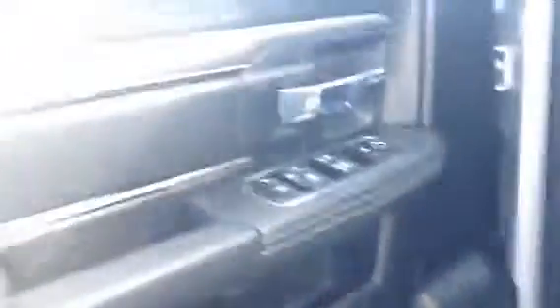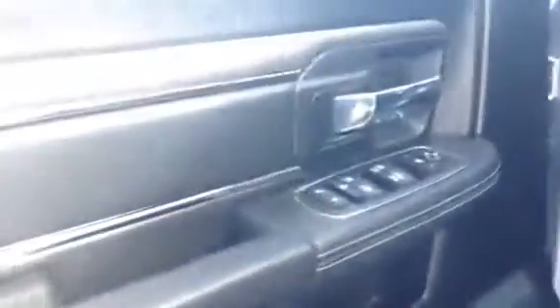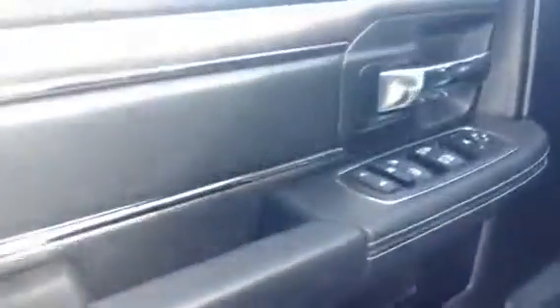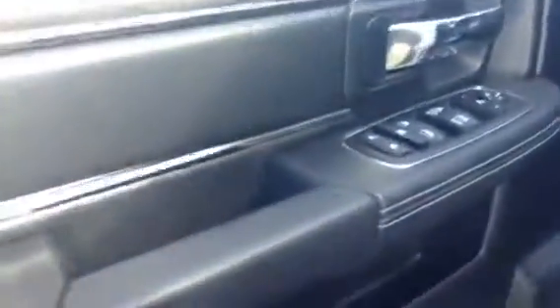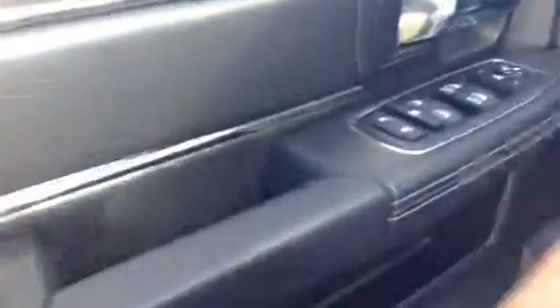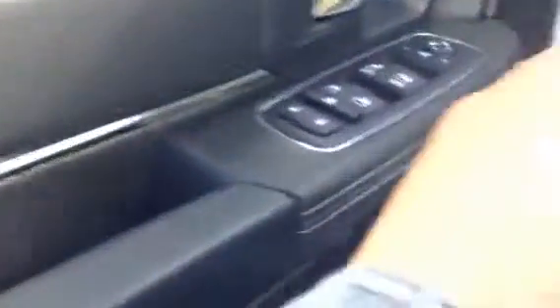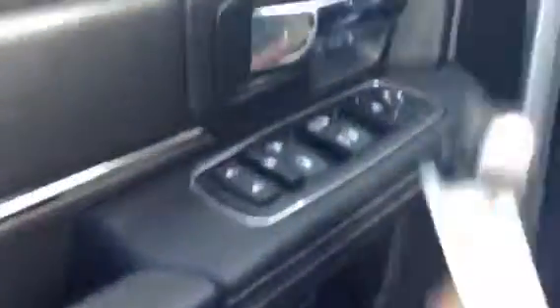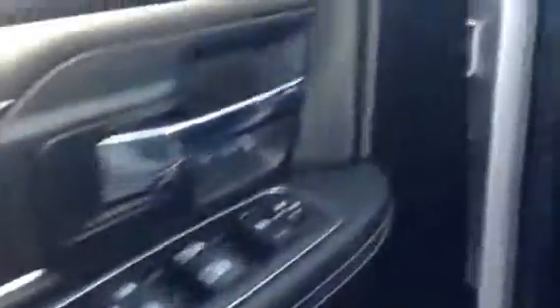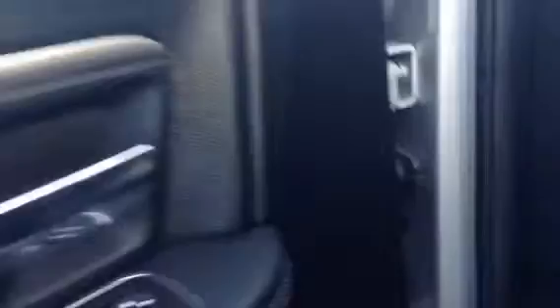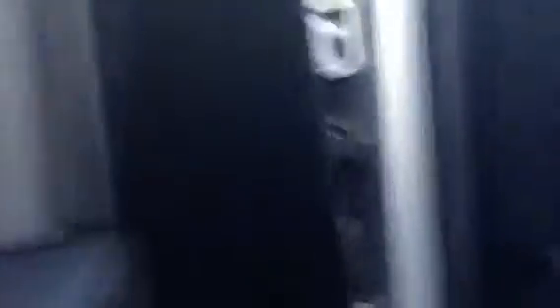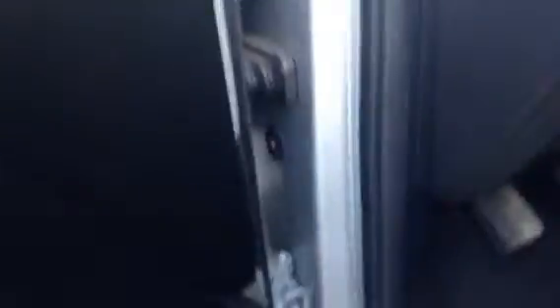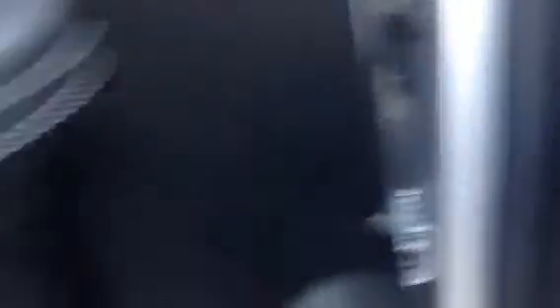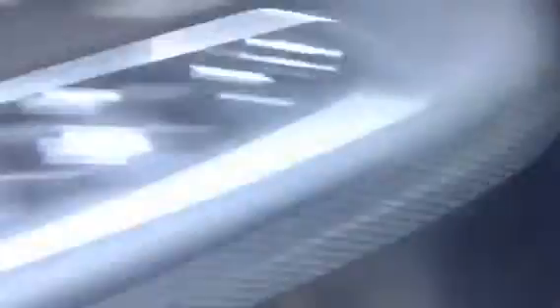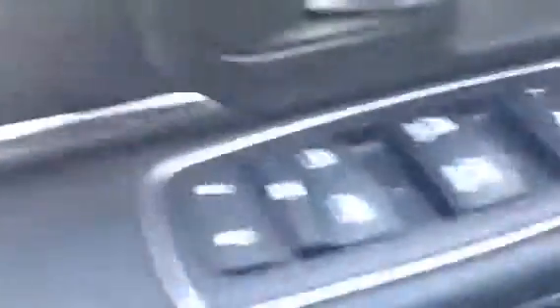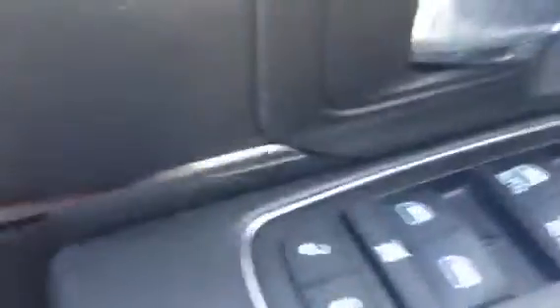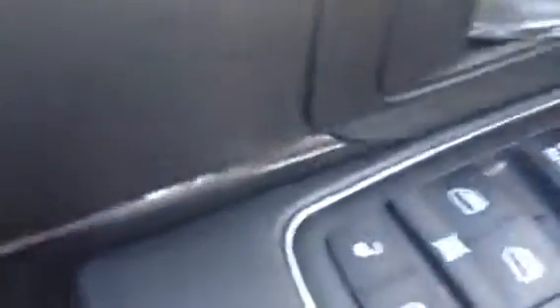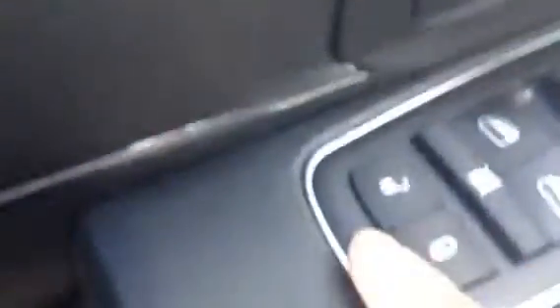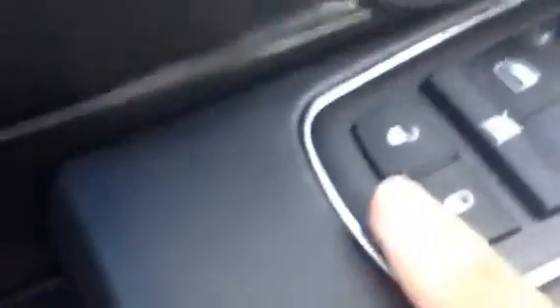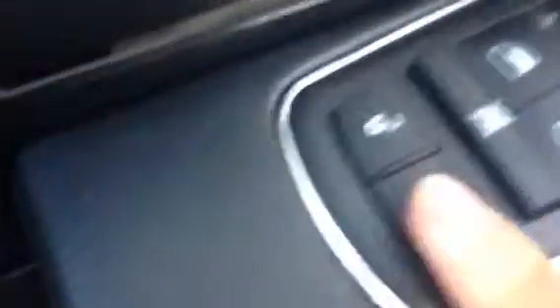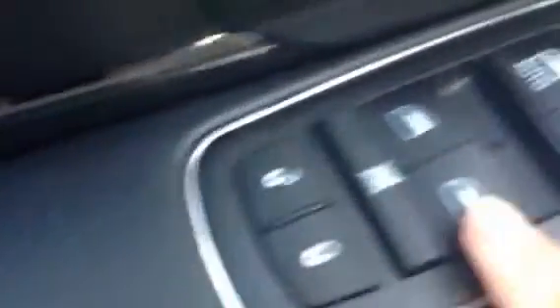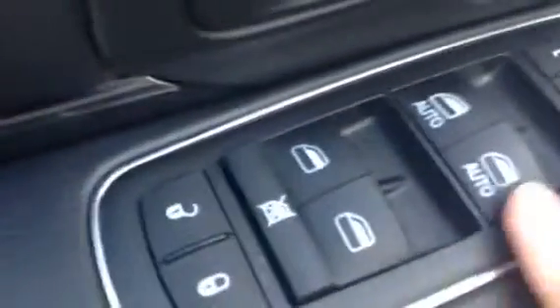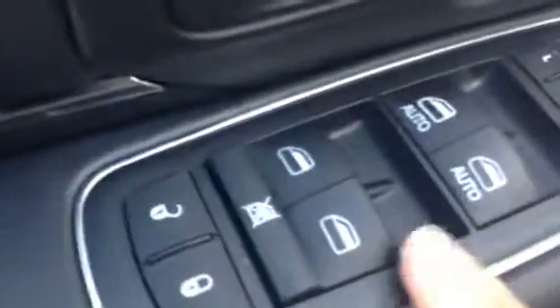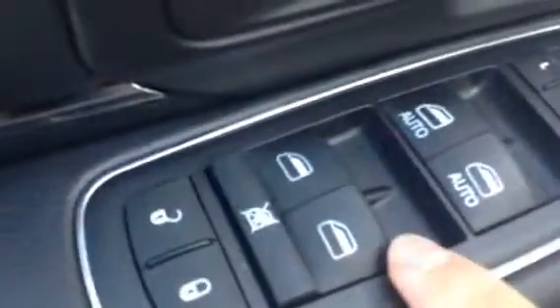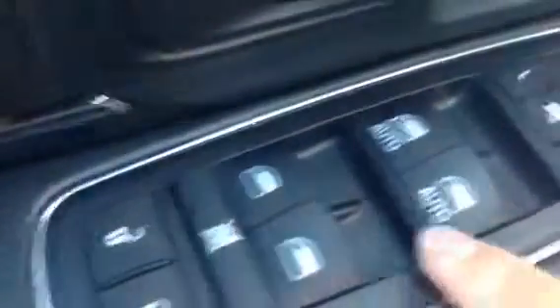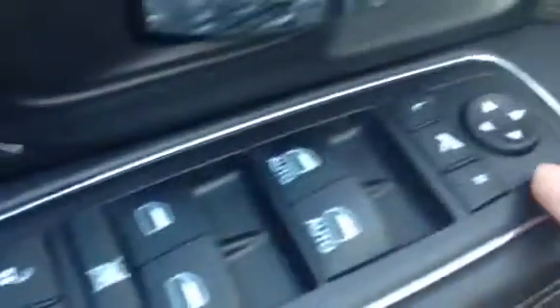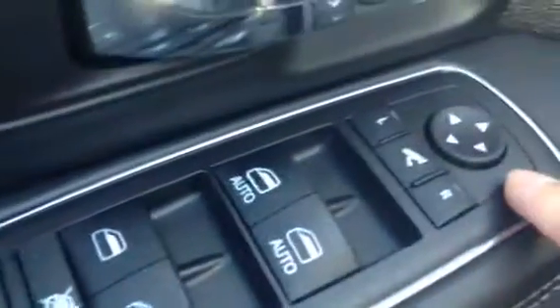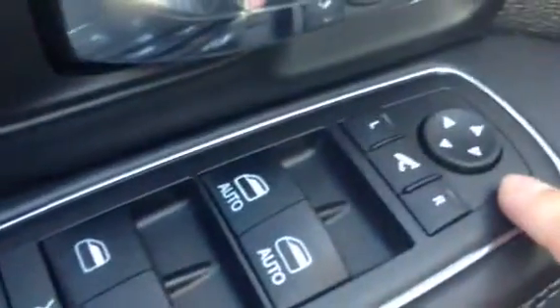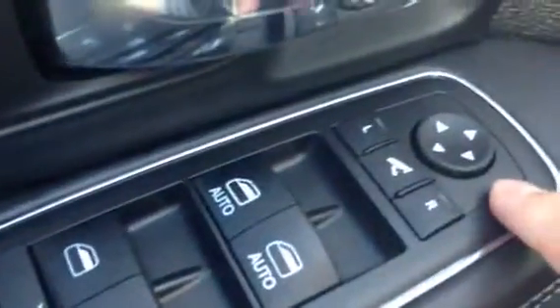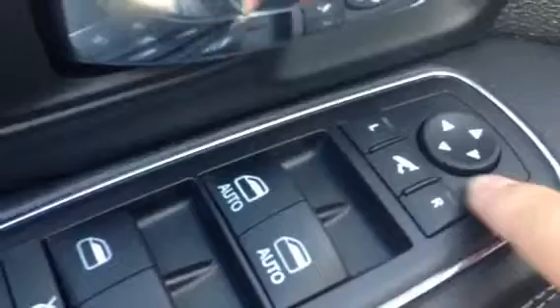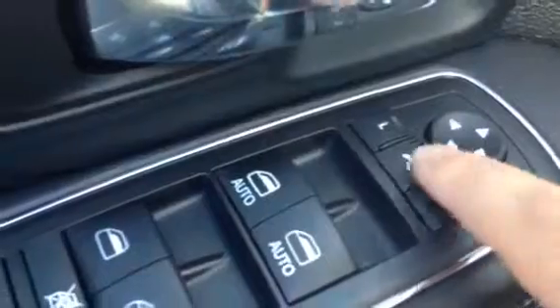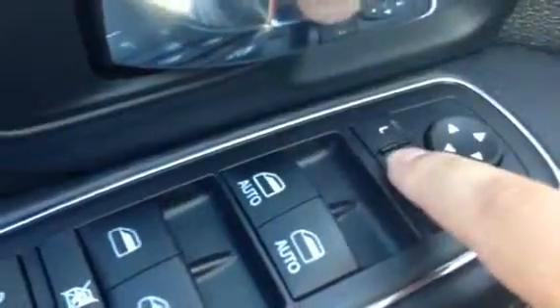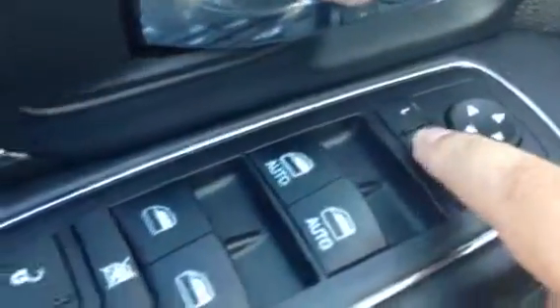Inside here you will have your power options — your power door locks, power windows, and power side view mirrors.